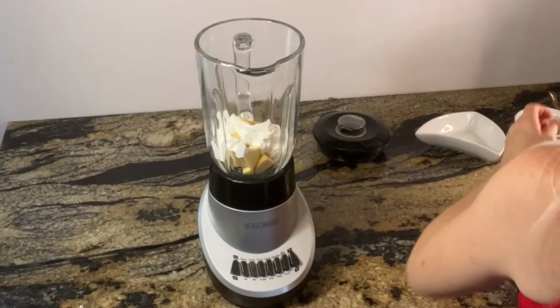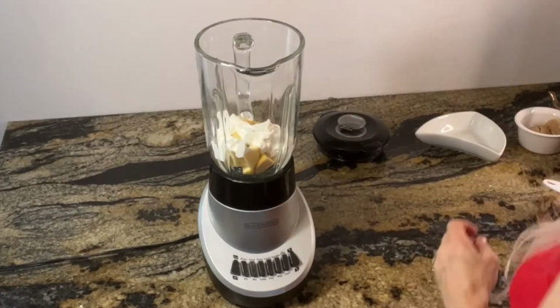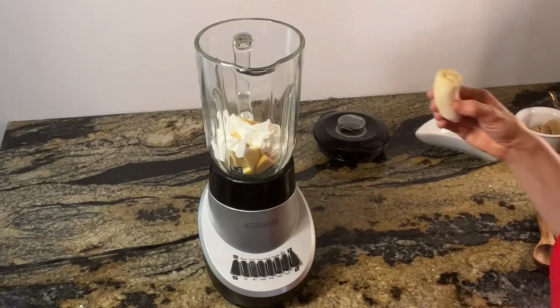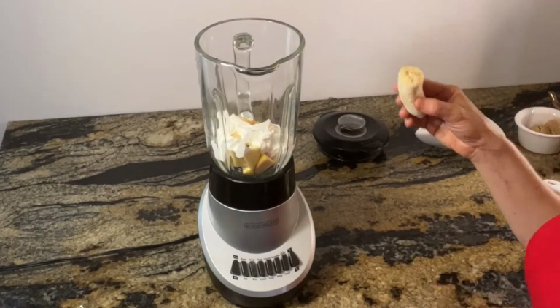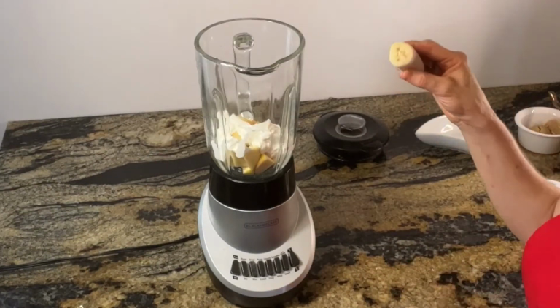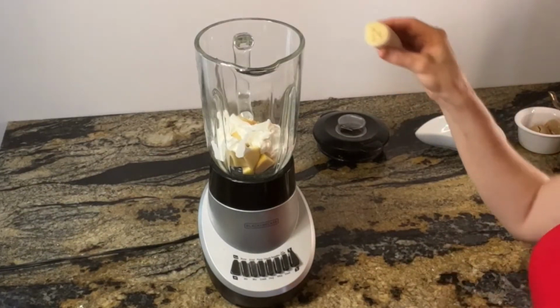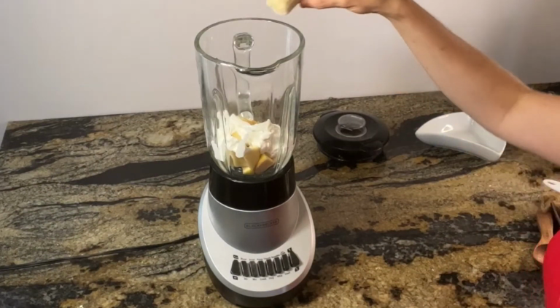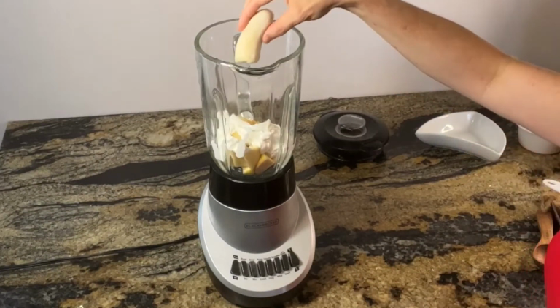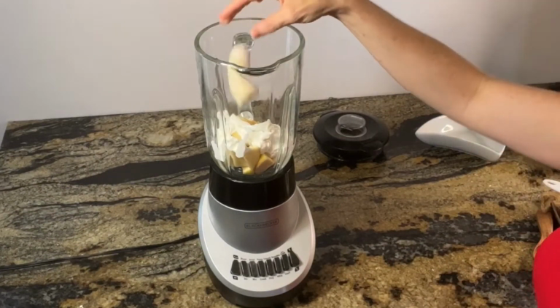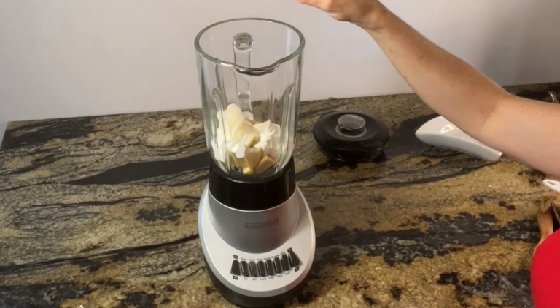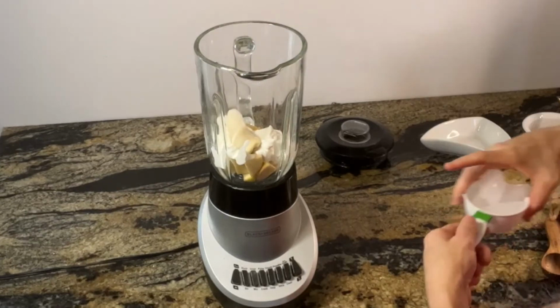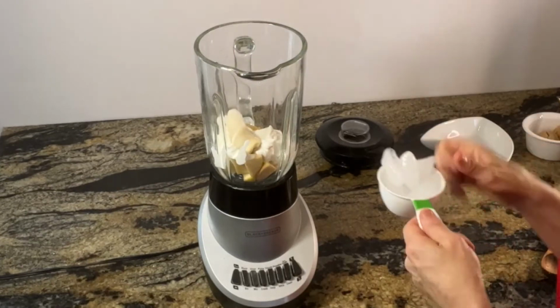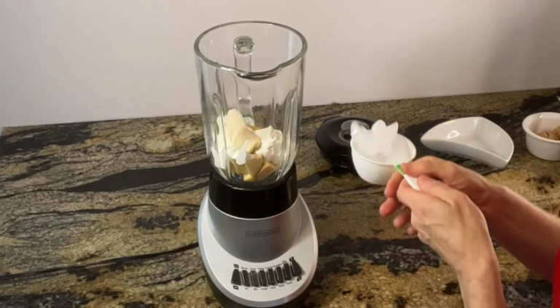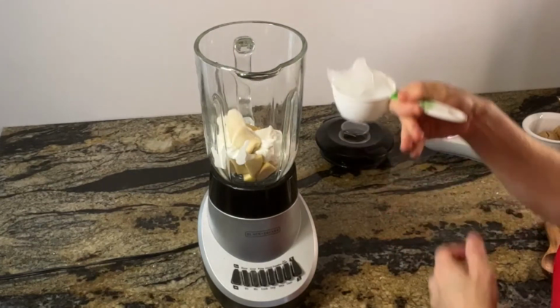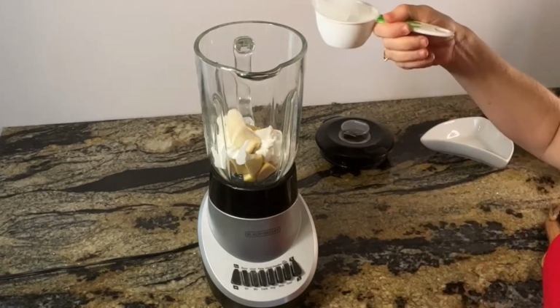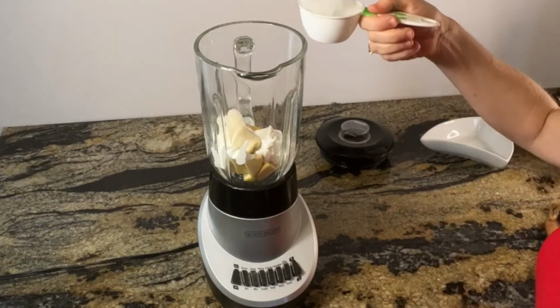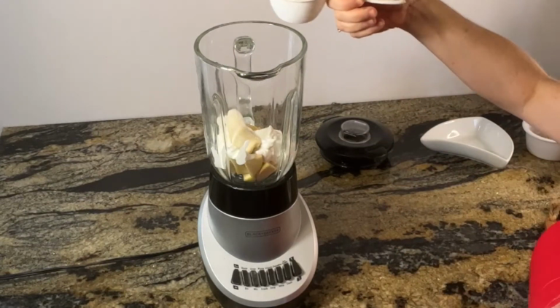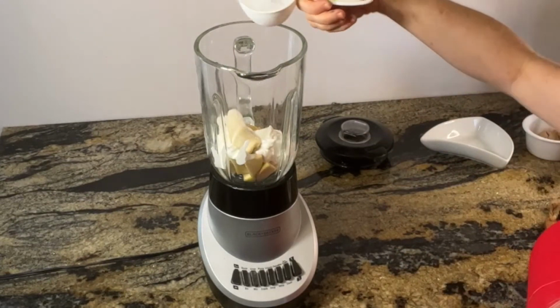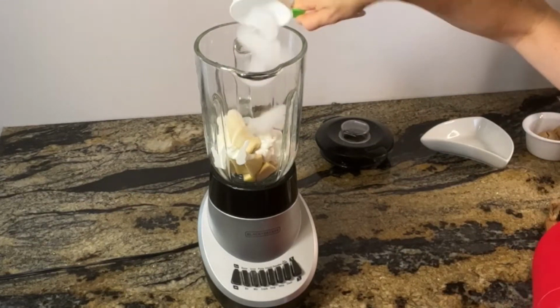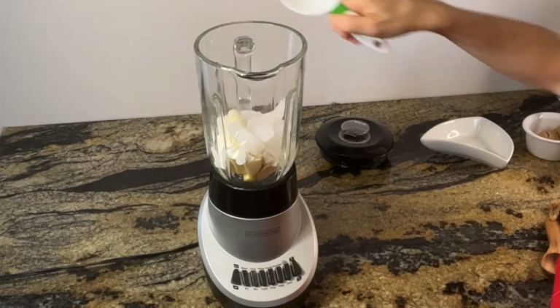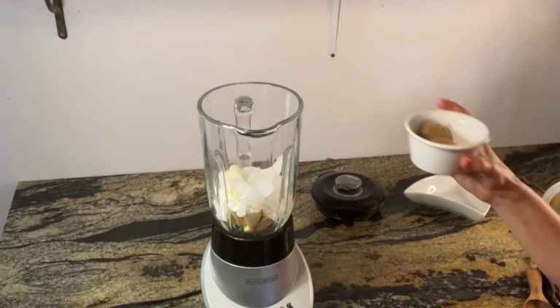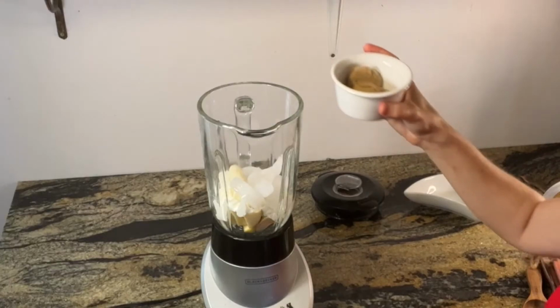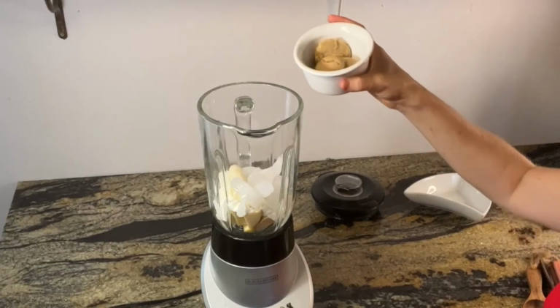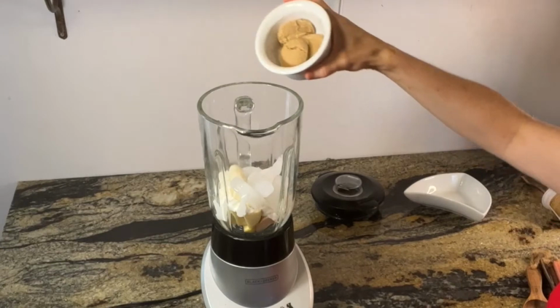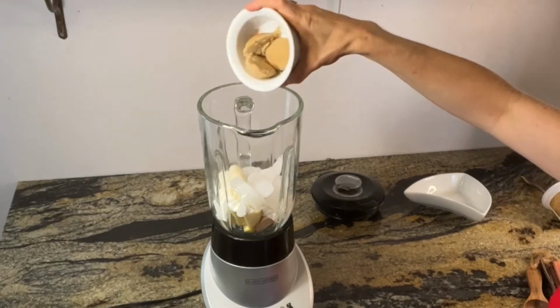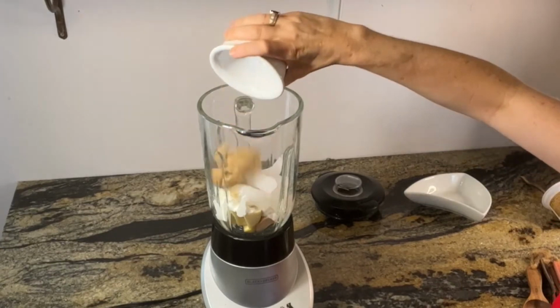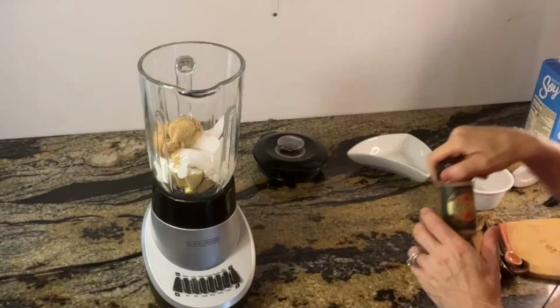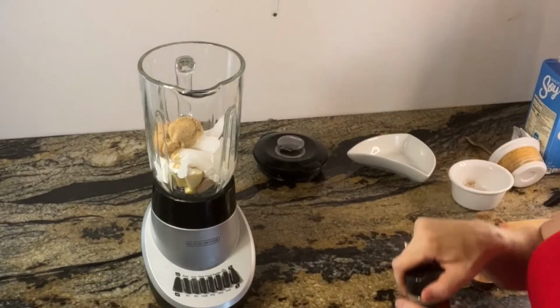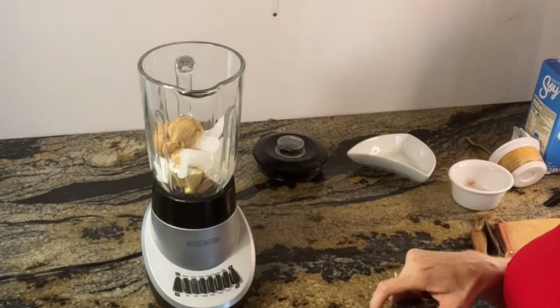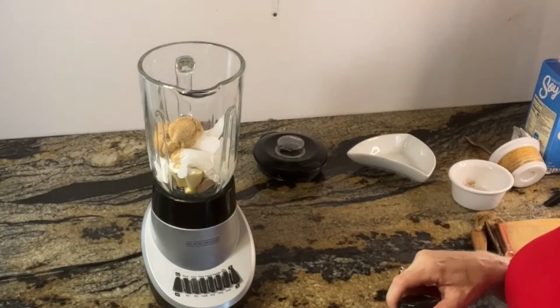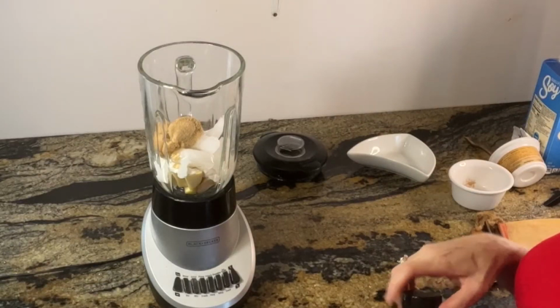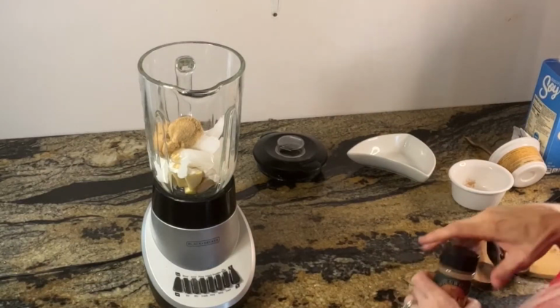We're going to add one half of a frozen banana, one half cup of ice cubes, three tablespoons of brown sugar, and just a half teaspoon of apple pie spice.